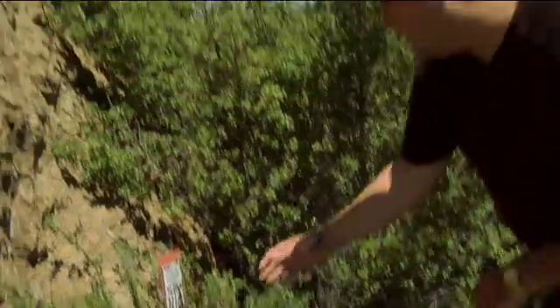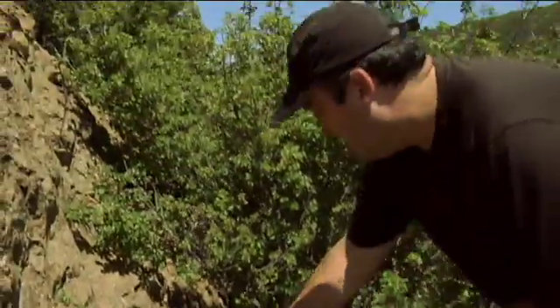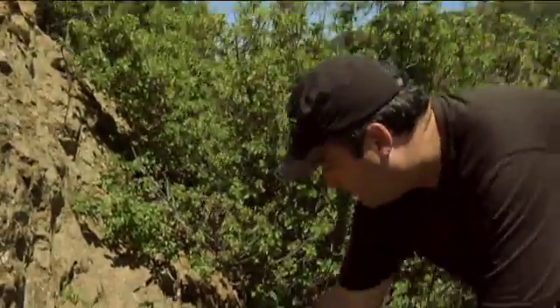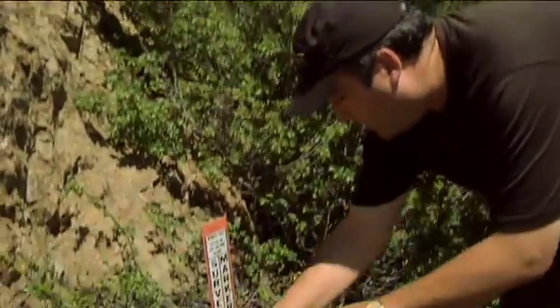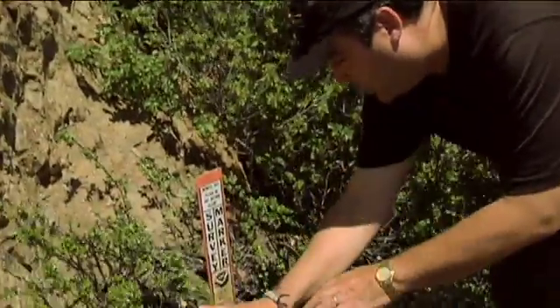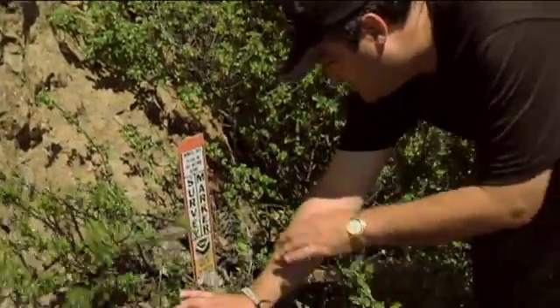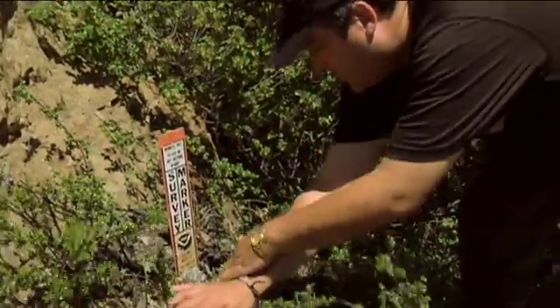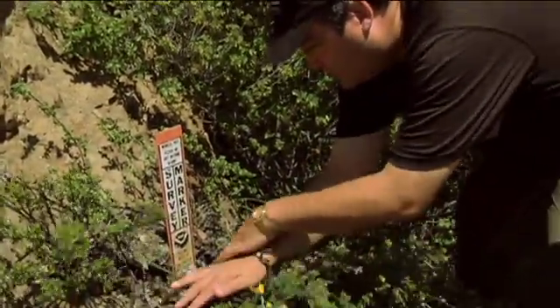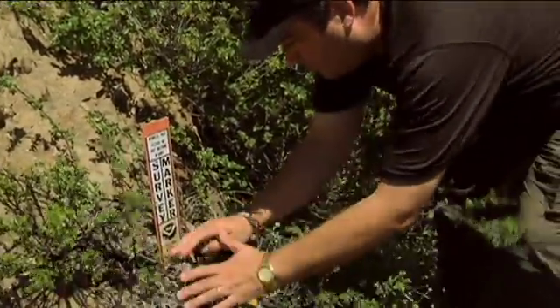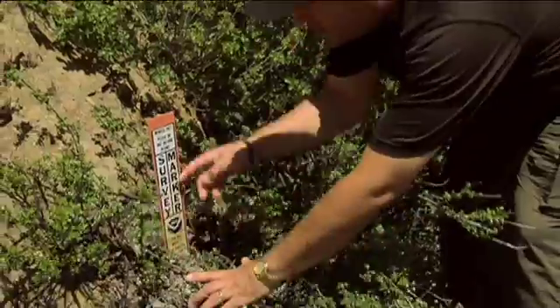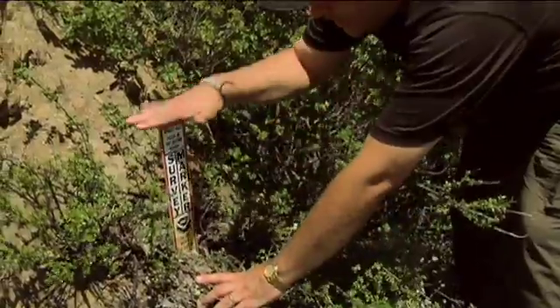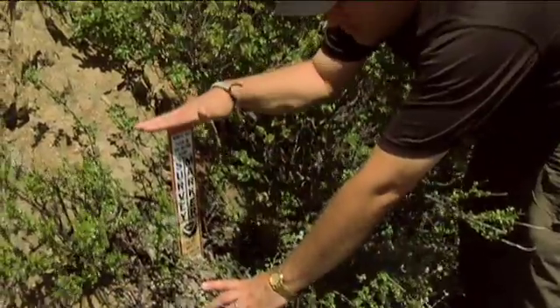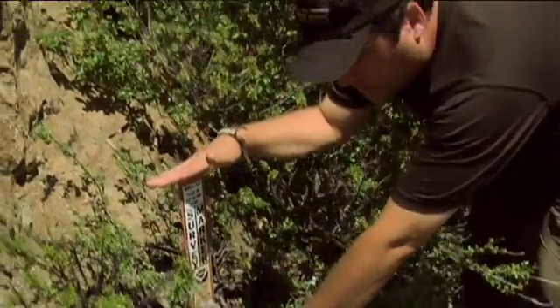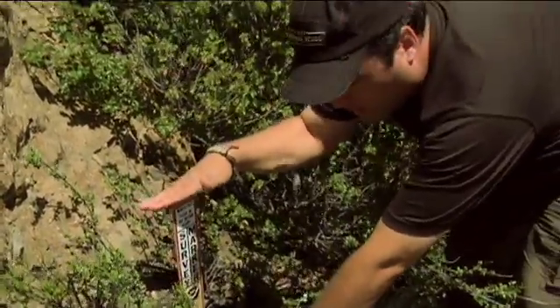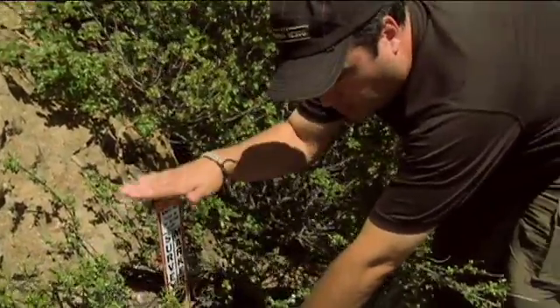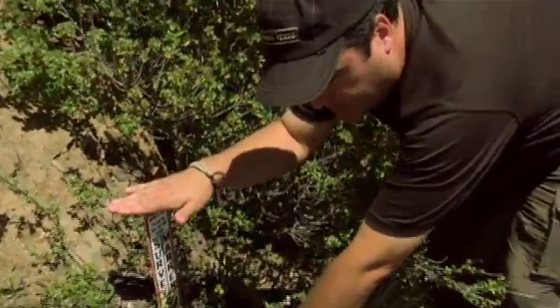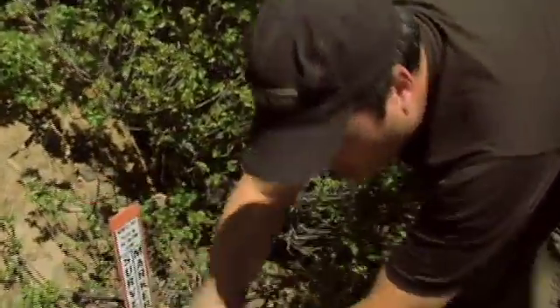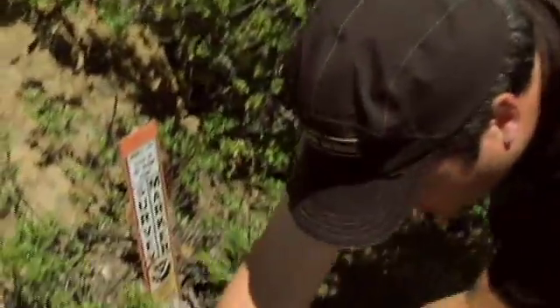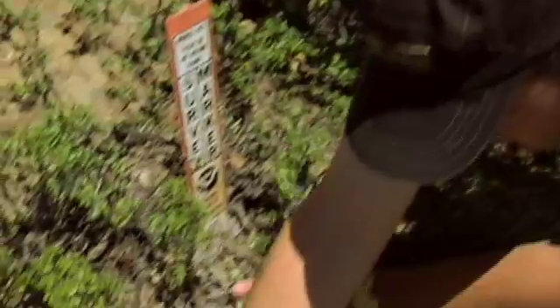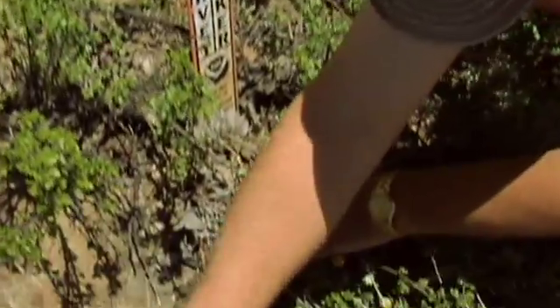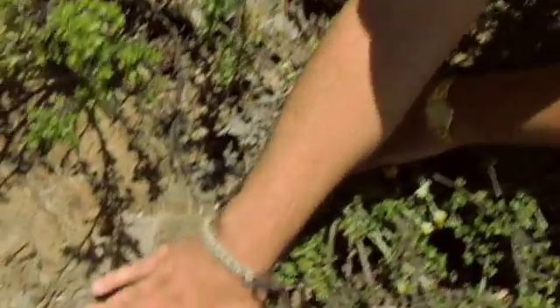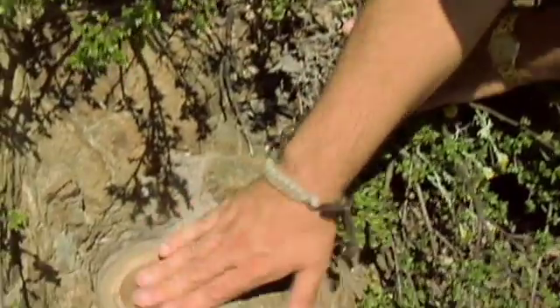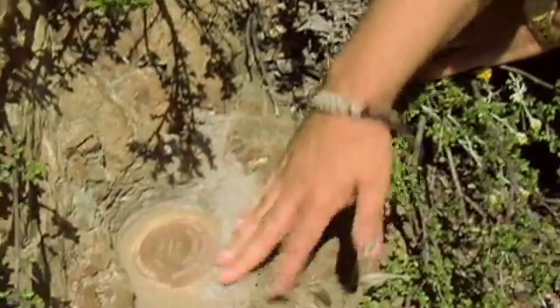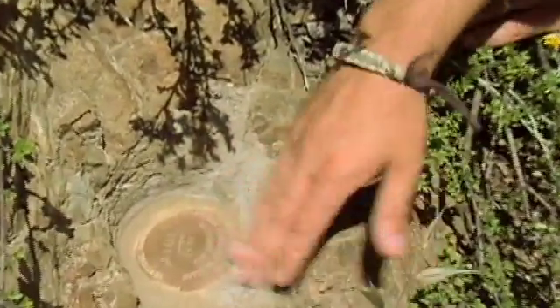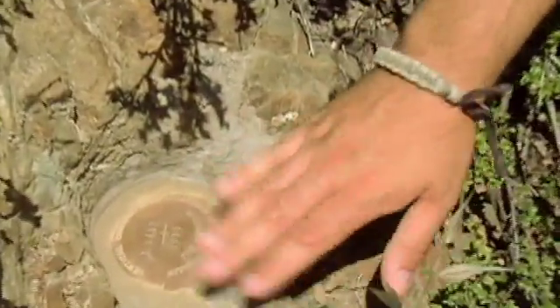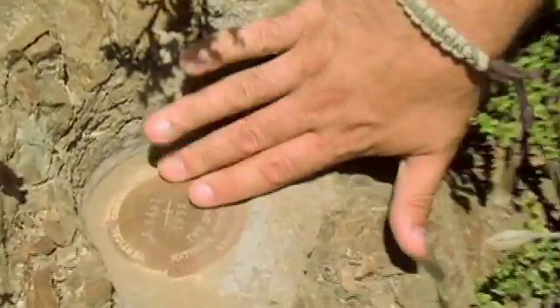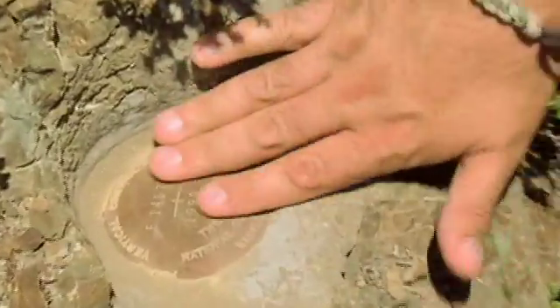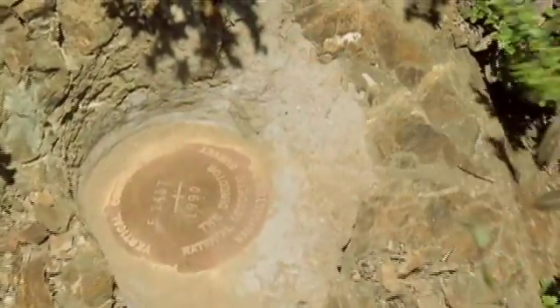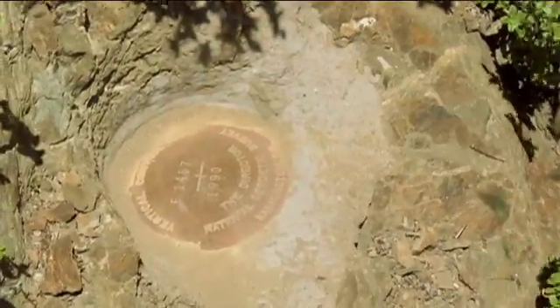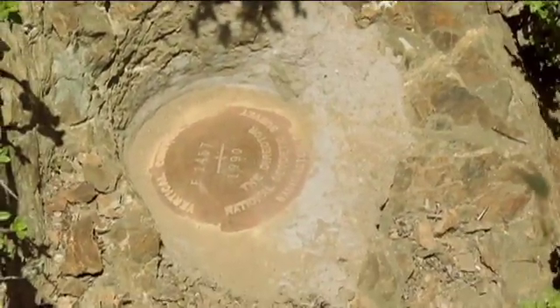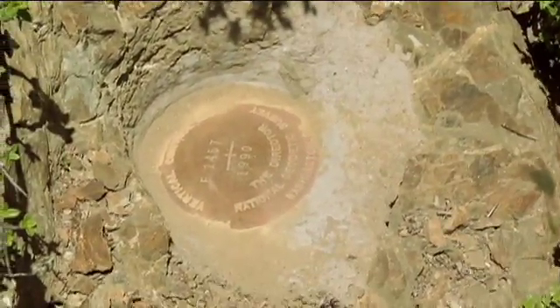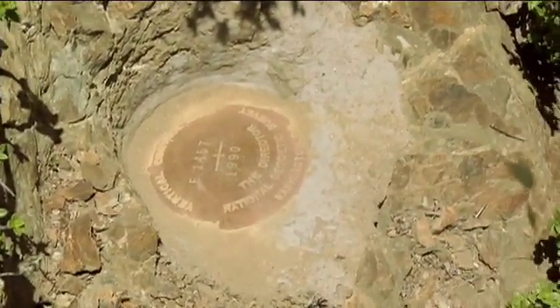Got it. Here we've got our witness post — this marks and flags the location of a nearby disk. And sure enough, here's our disk: a standard National Geodetic Survey vertical control disk.